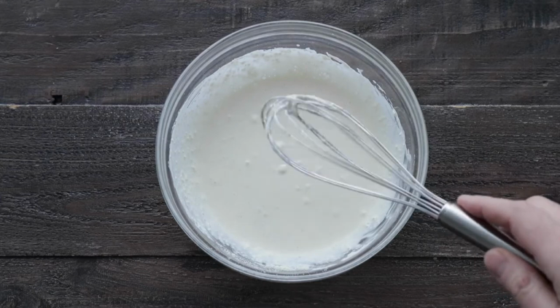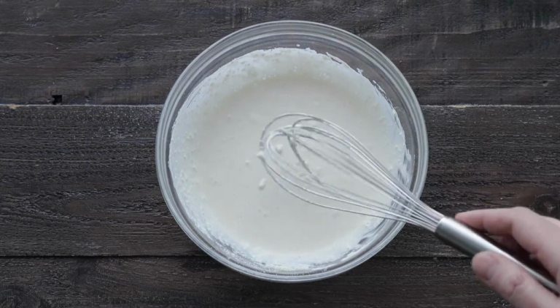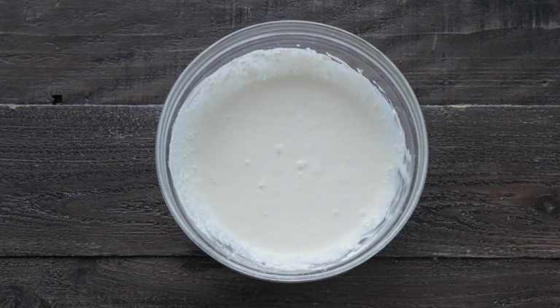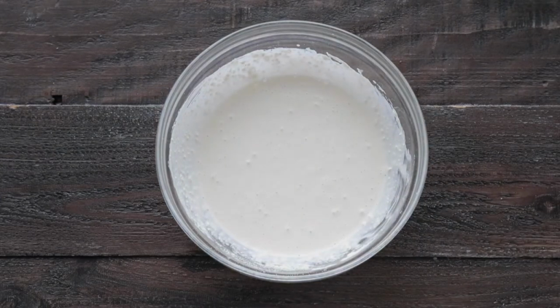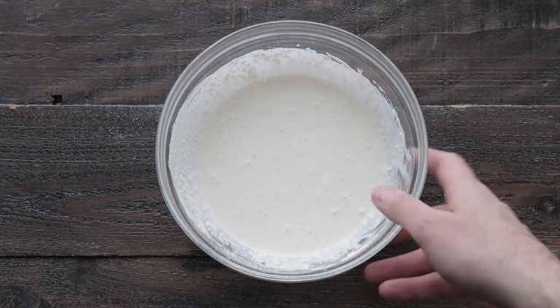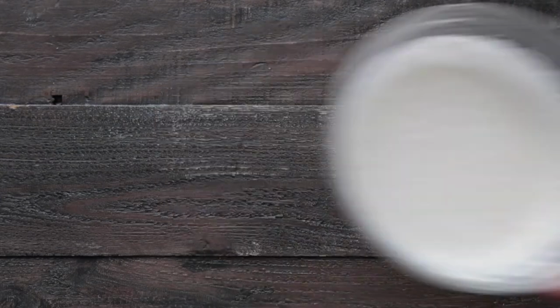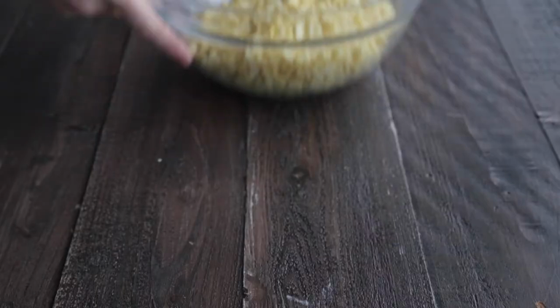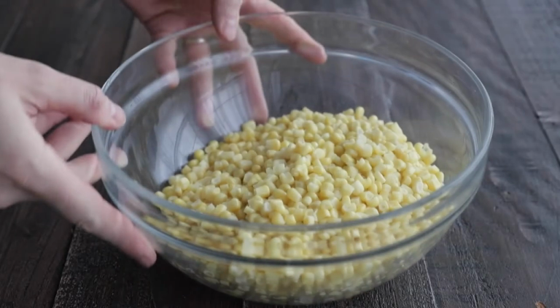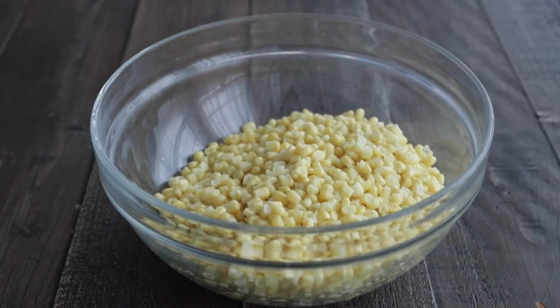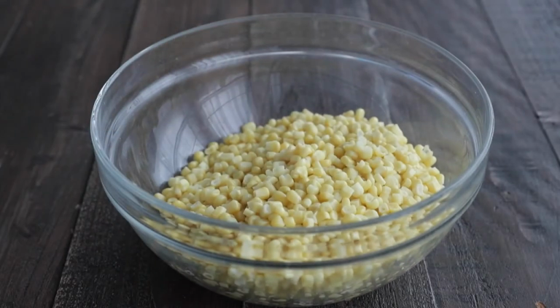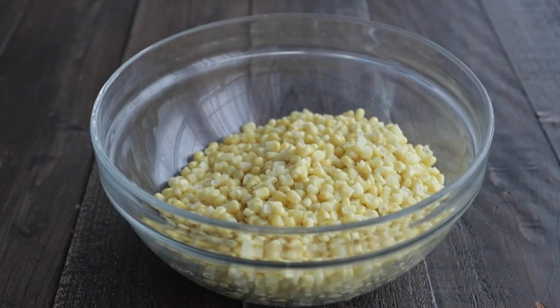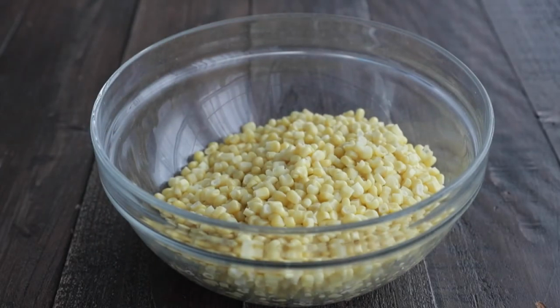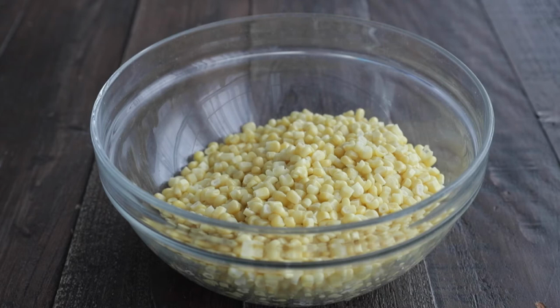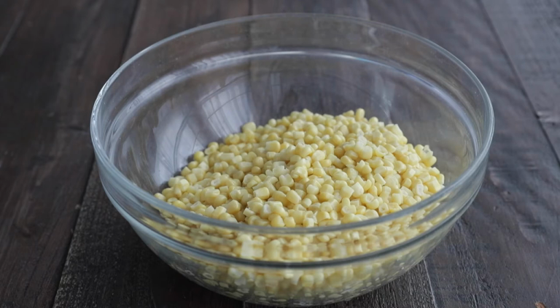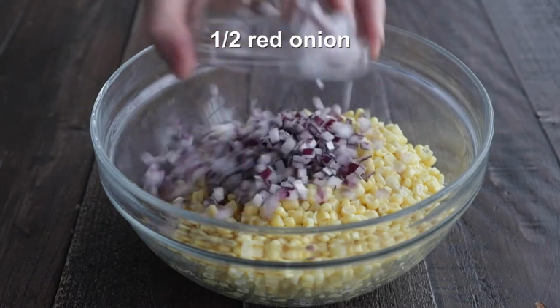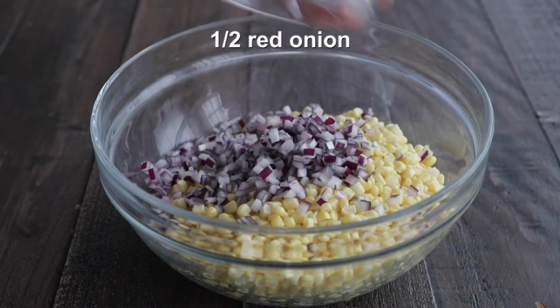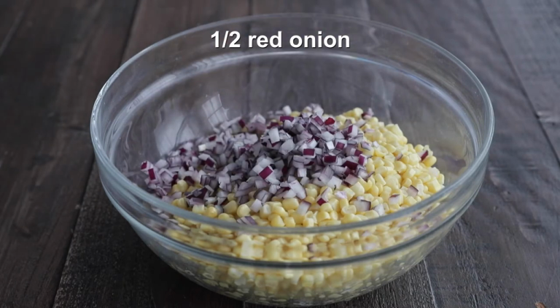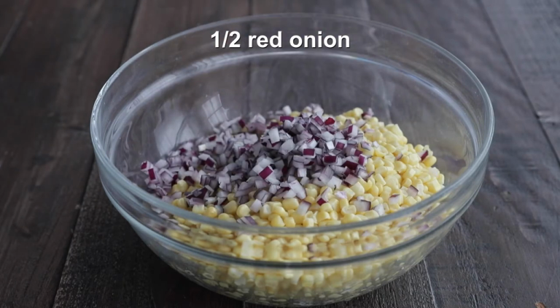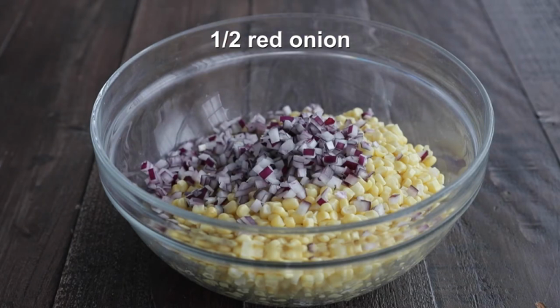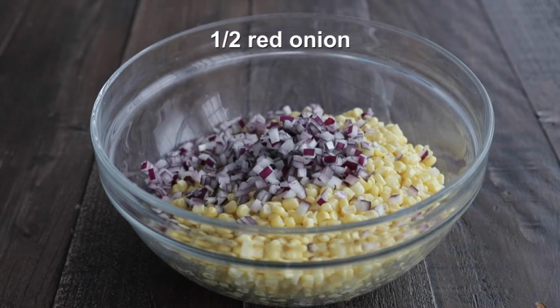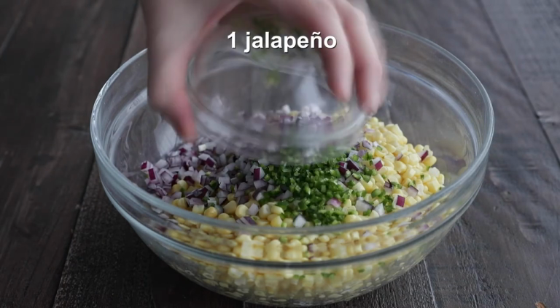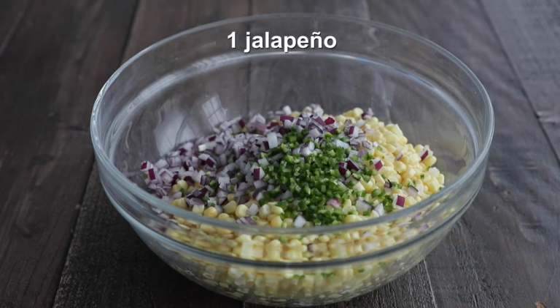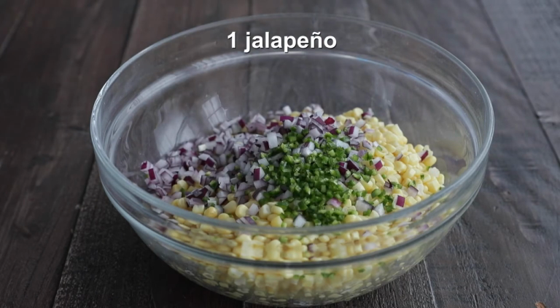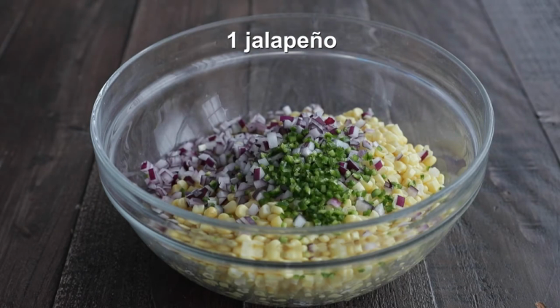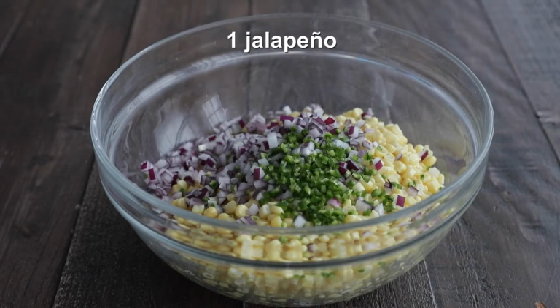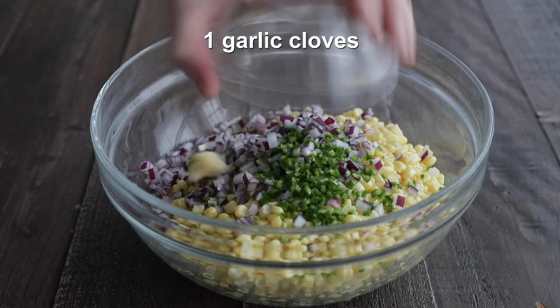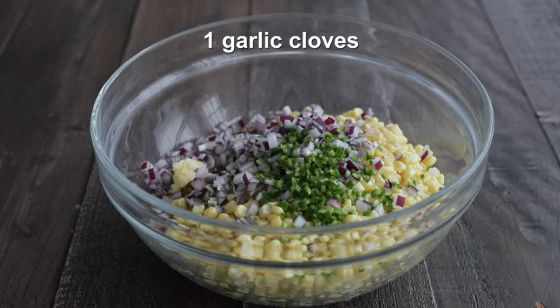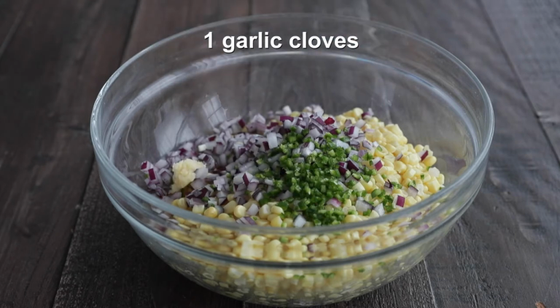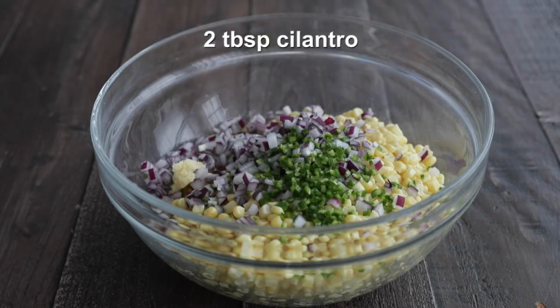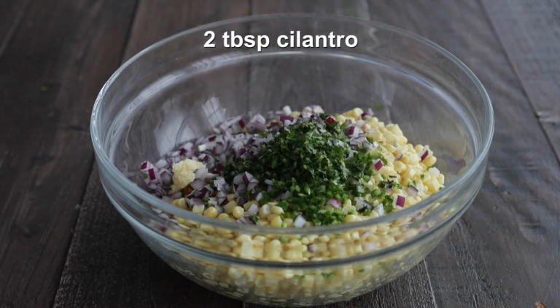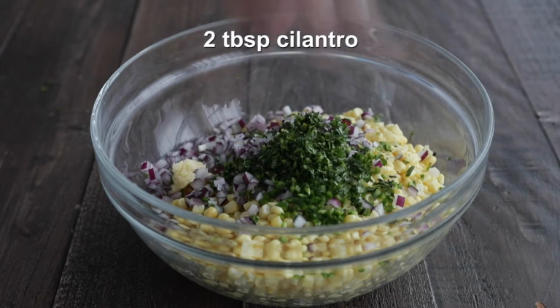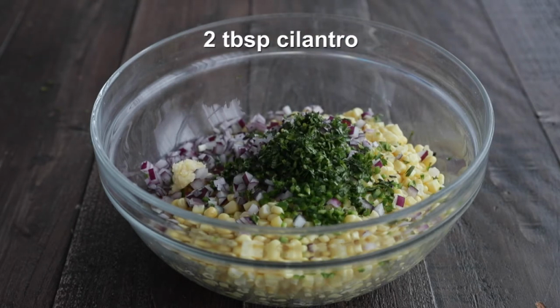What we're gonna do now is simply set this to the side and pull out our drained, cooled corn. We are gonna add on some small-diced red onion, seeded jalapeño, a little bit of garlic, and some chopped fresh cilantro.